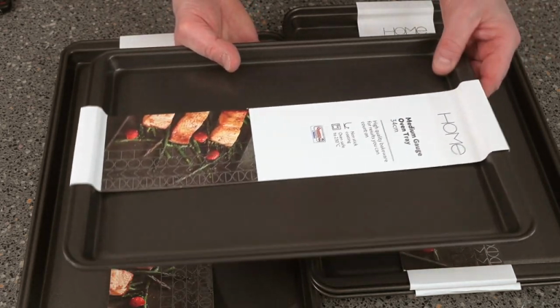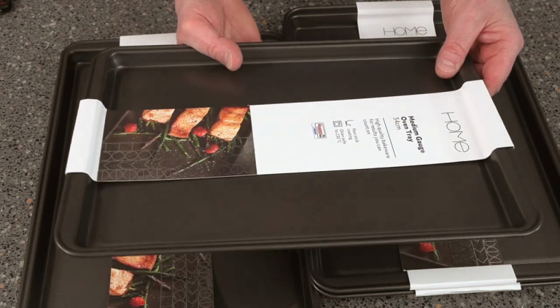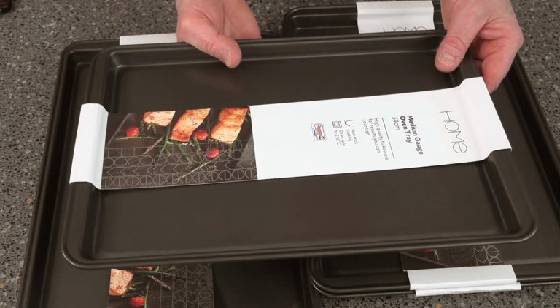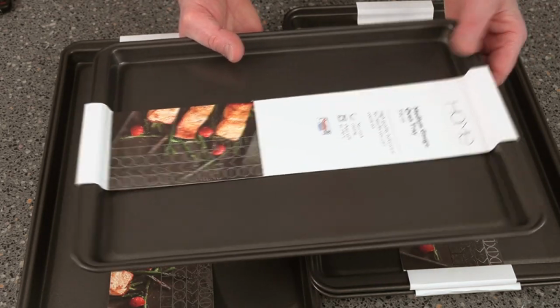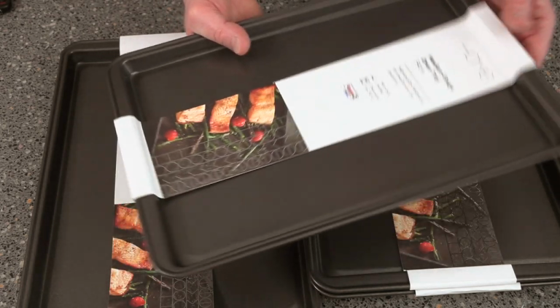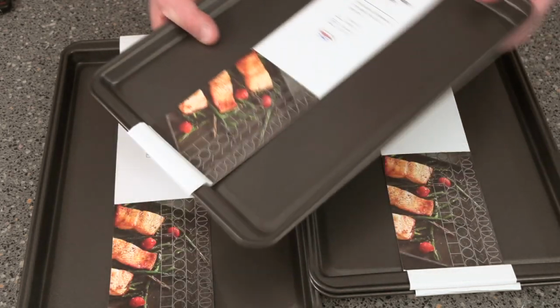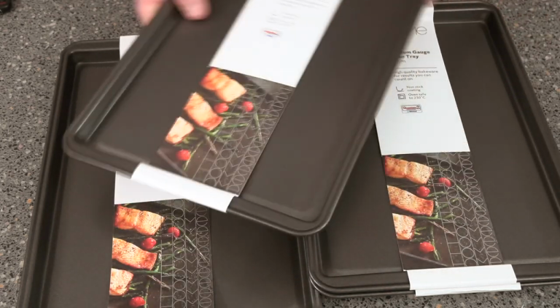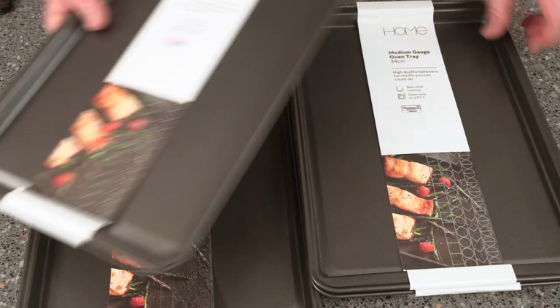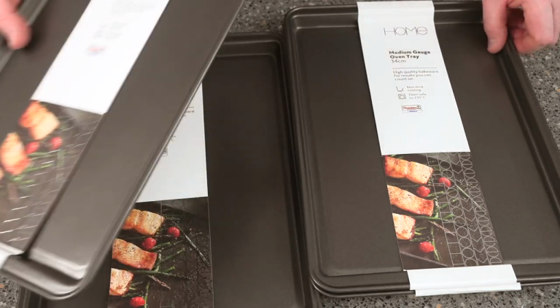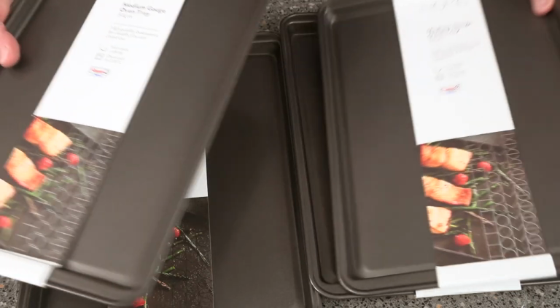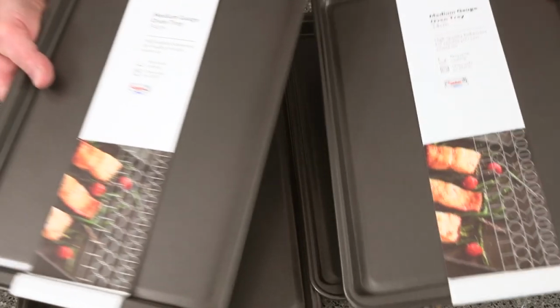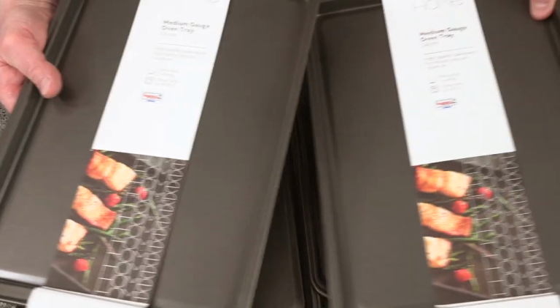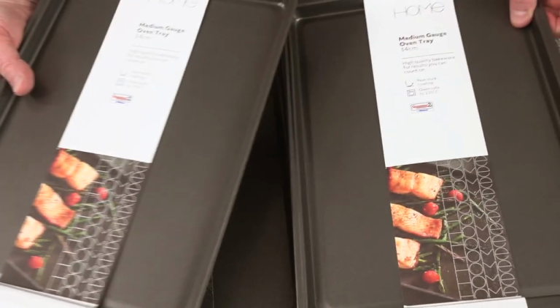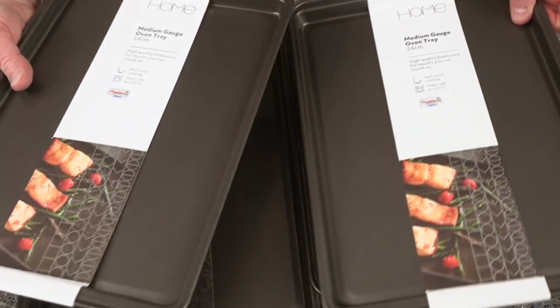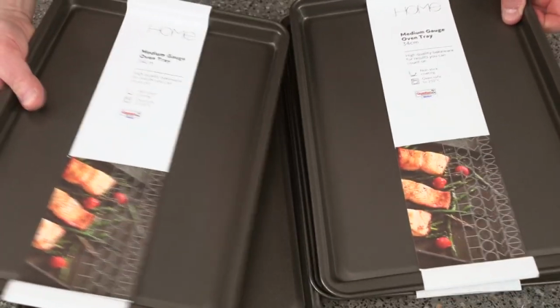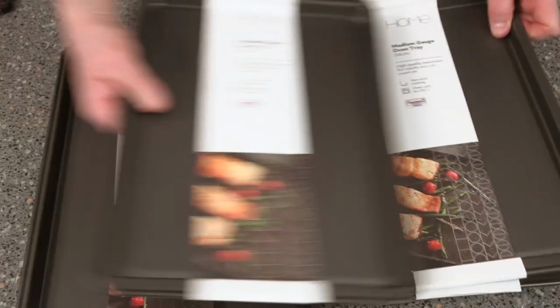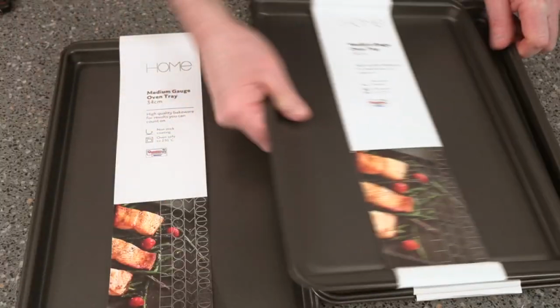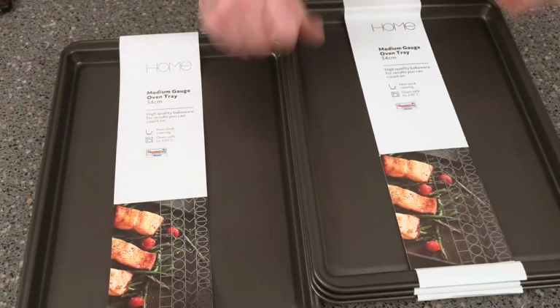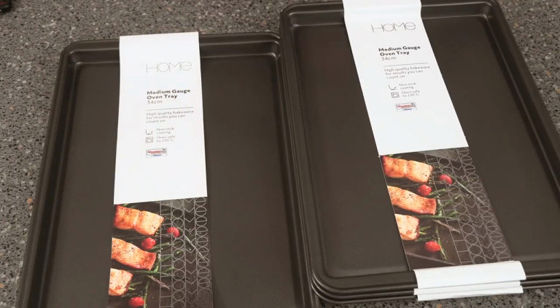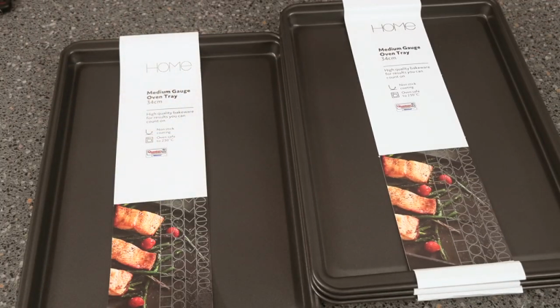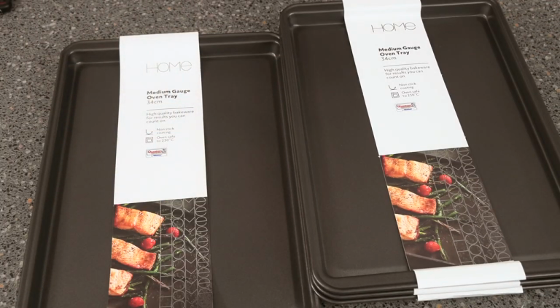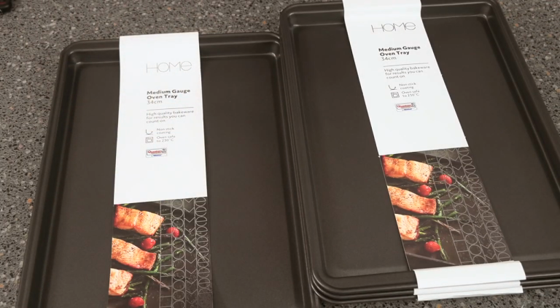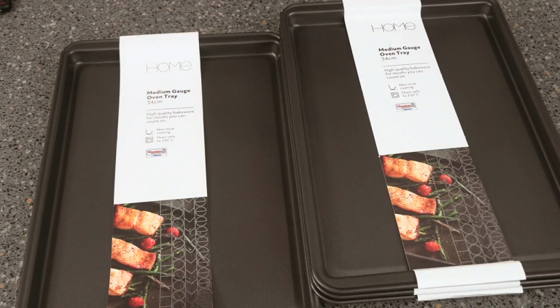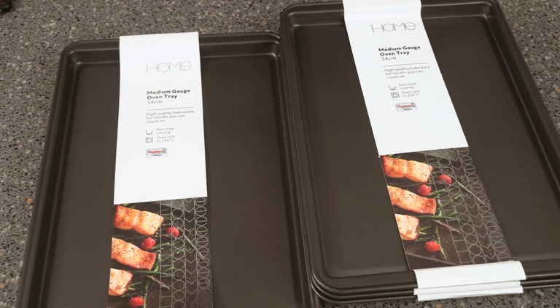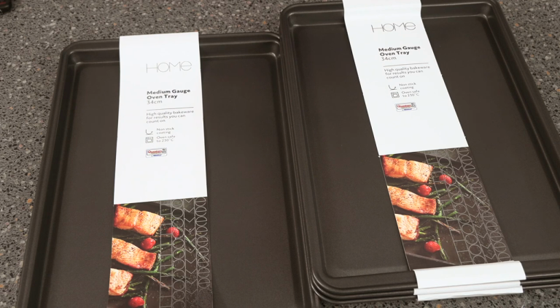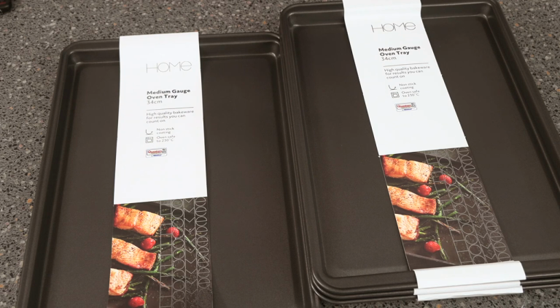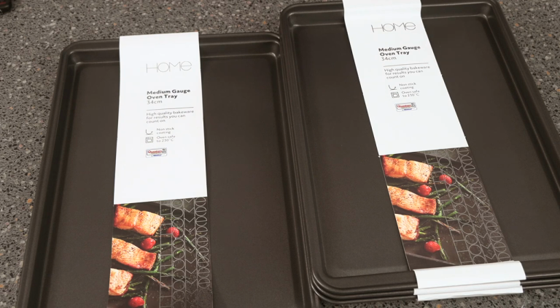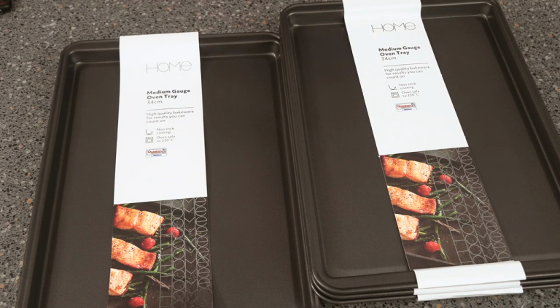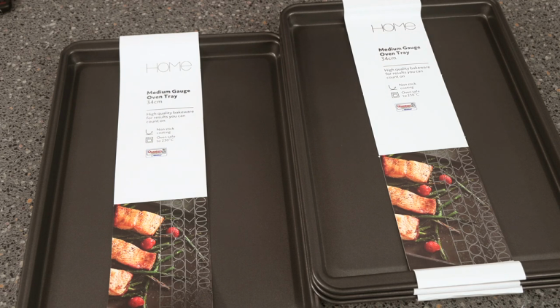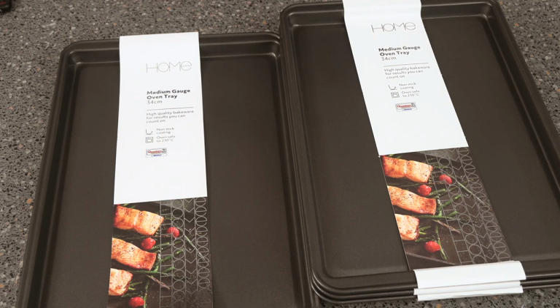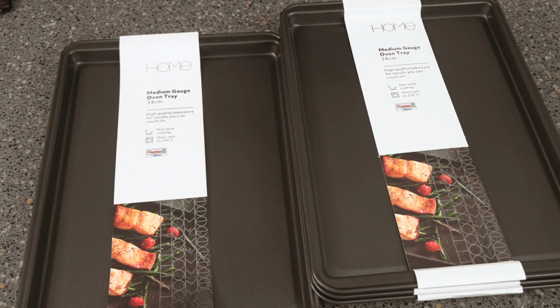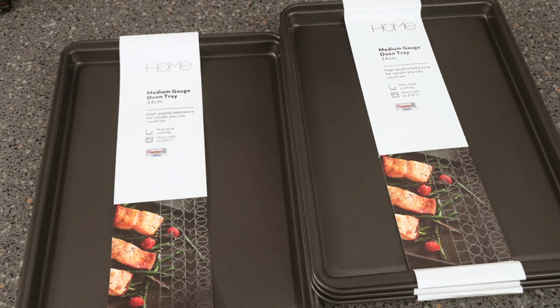It does have a two-year guarantee, but to be perfectly honest, trays at this sort of money you just throw them in the dustbin, don't you. I got four of them — wicked! We'll see you again very shortly on the Crazy Baker channel. Laters!